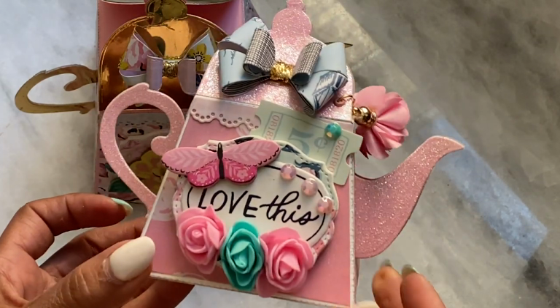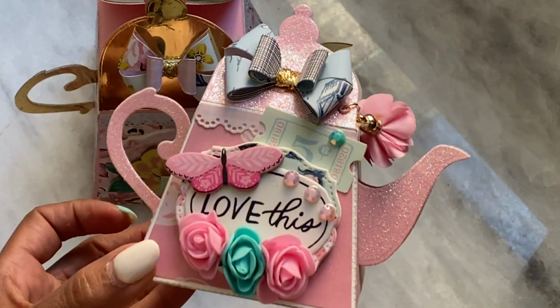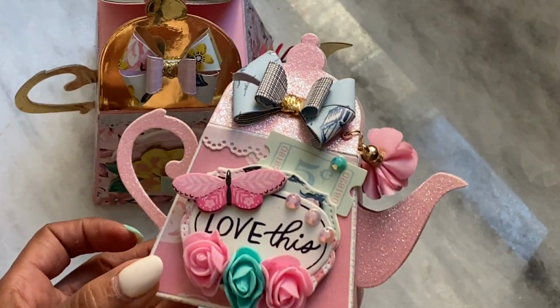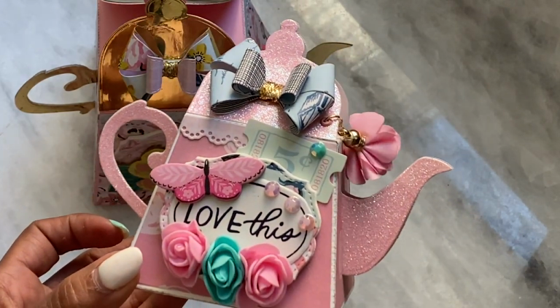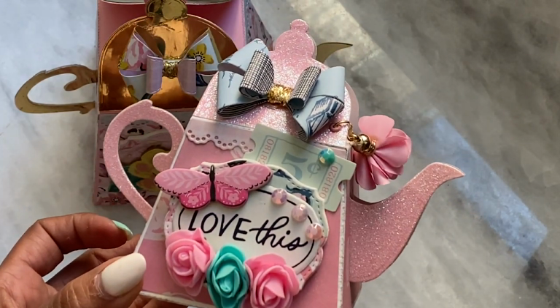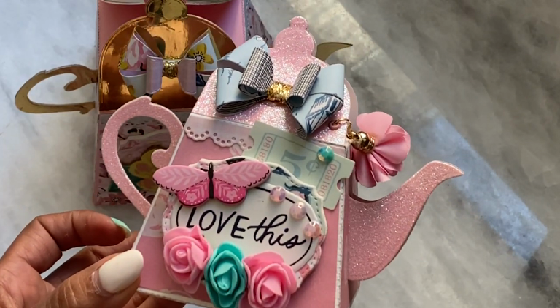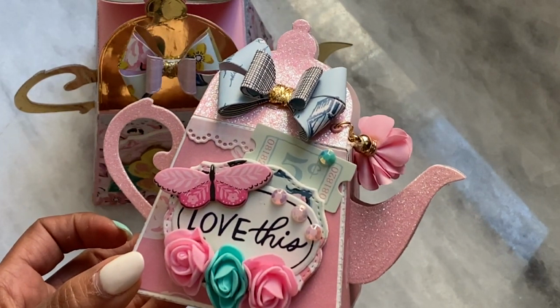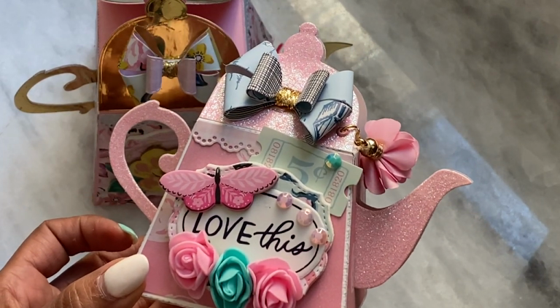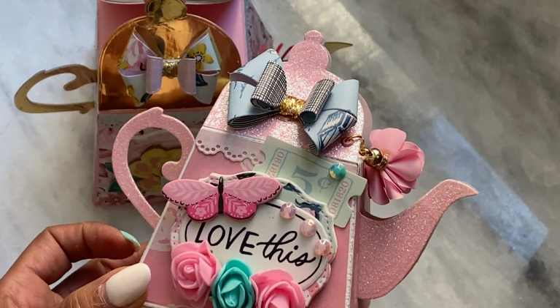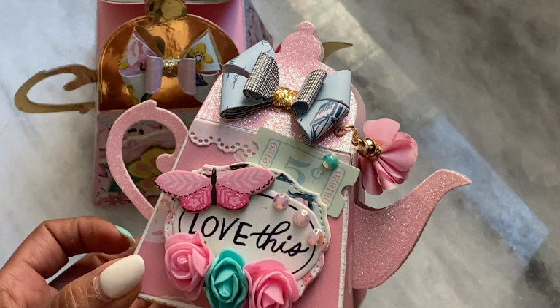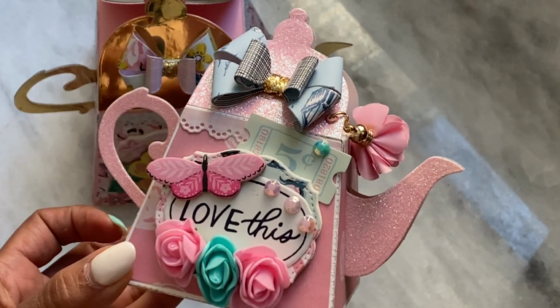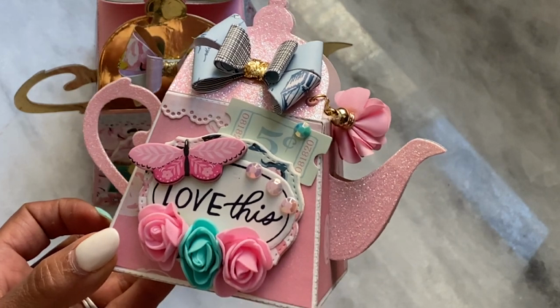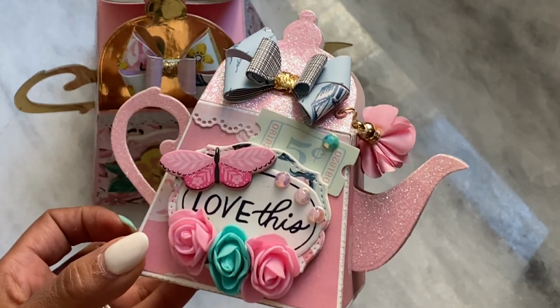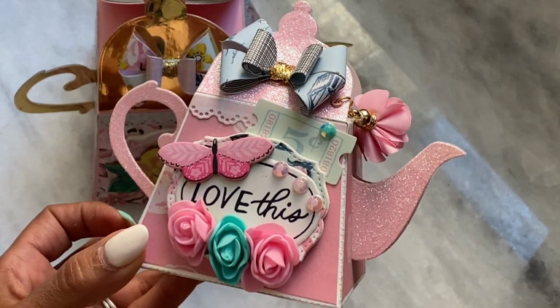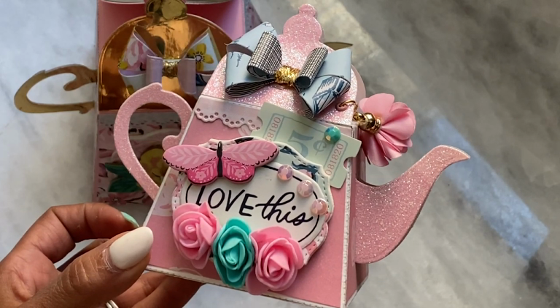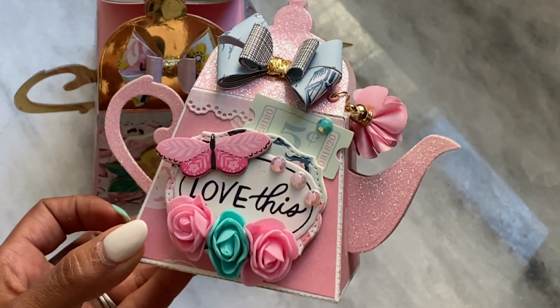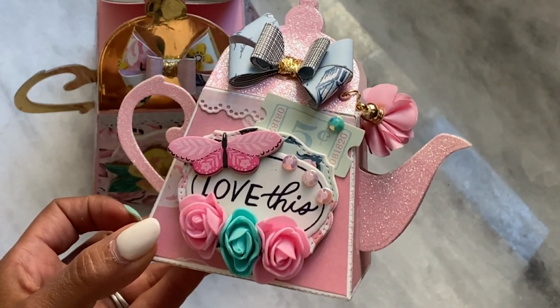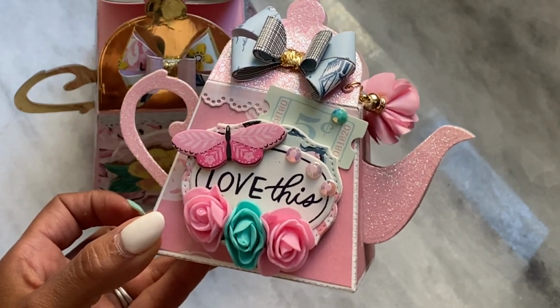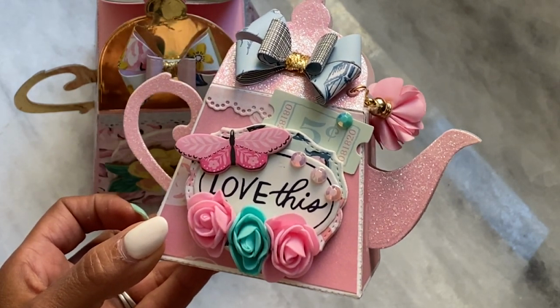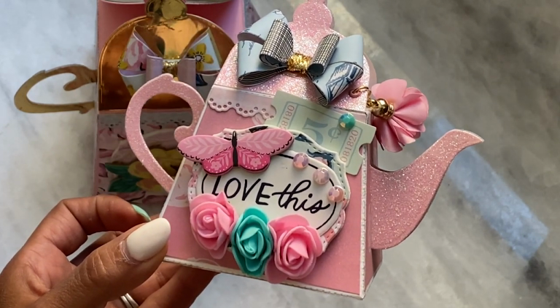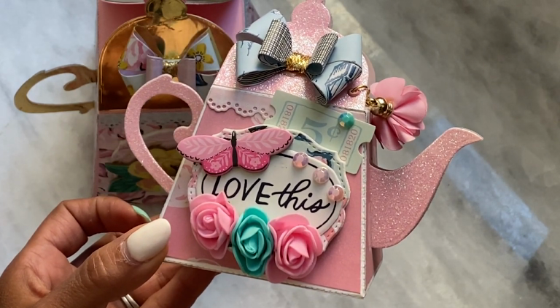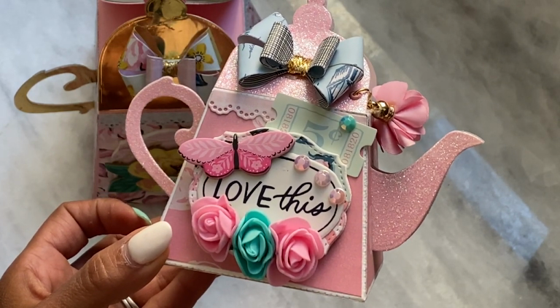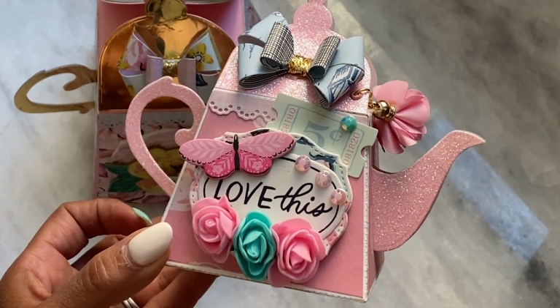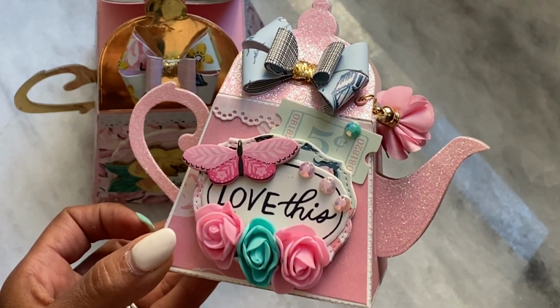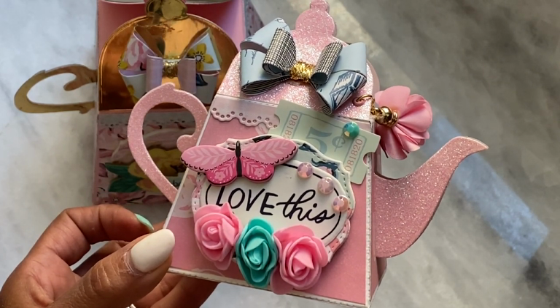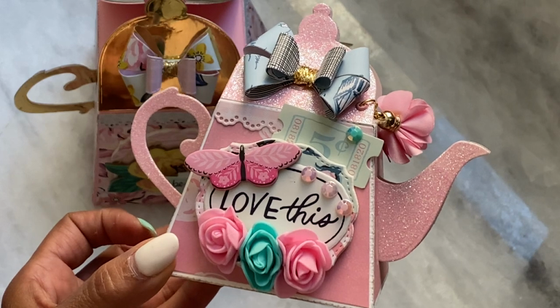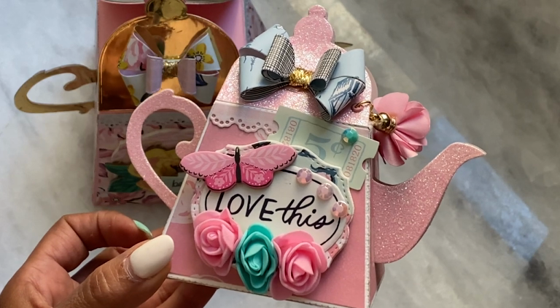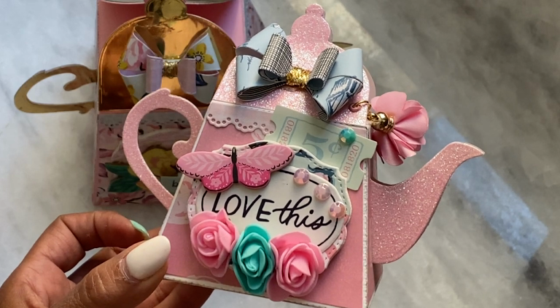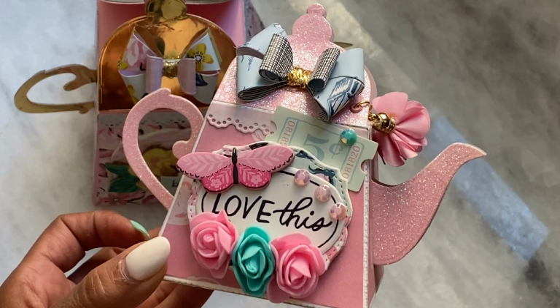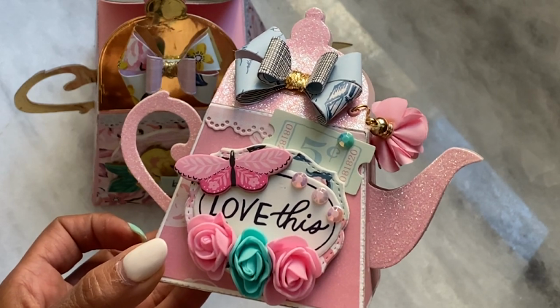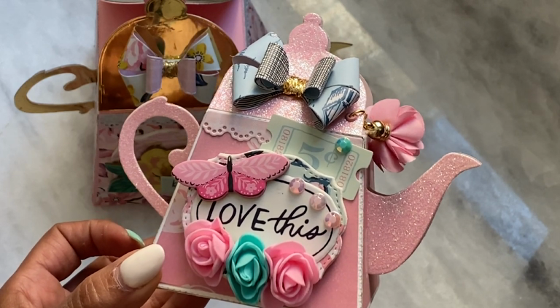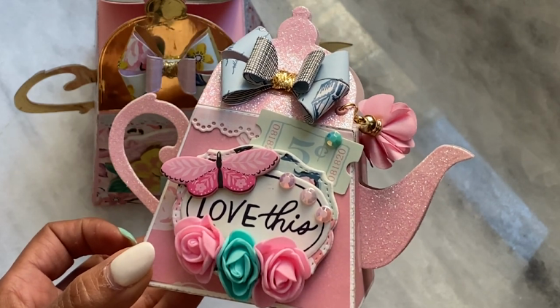Check the description box below for the product information. Of course if you have any questions just ask. Thanks for stopping by my channel today and I will see you guys in my next video. Bye for now!